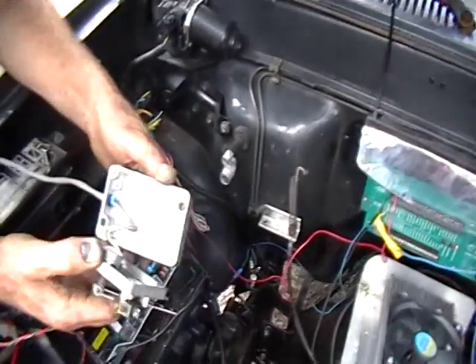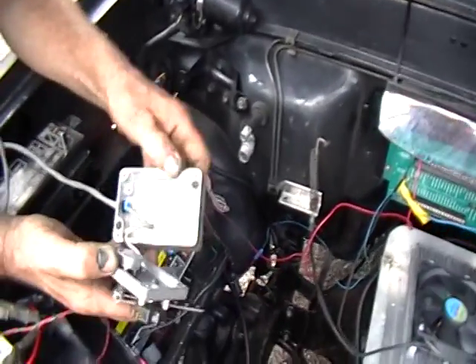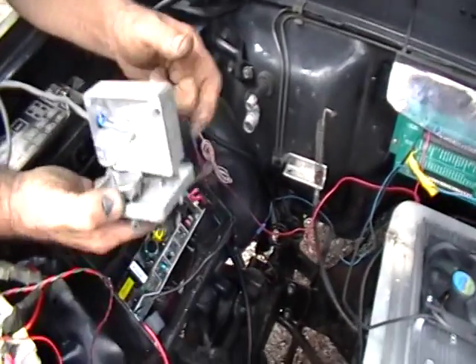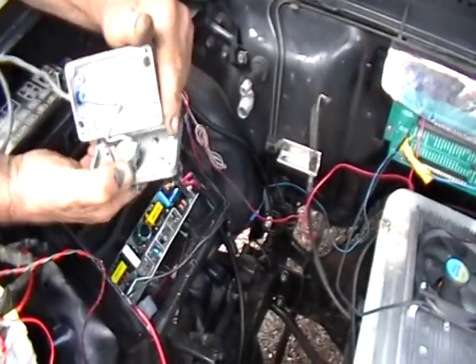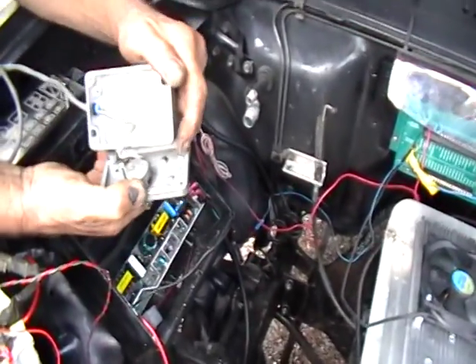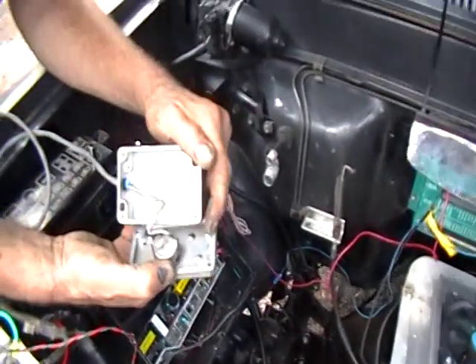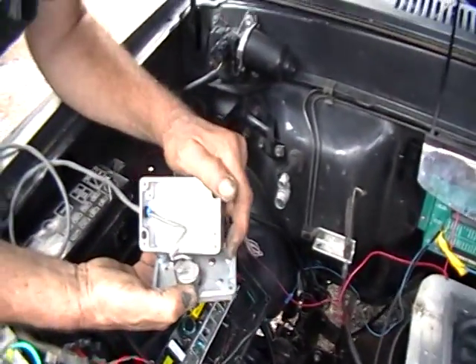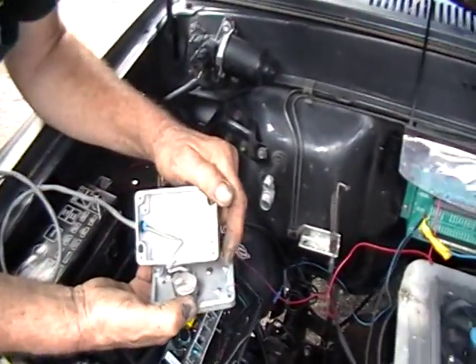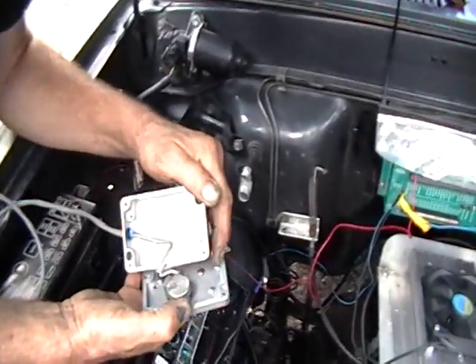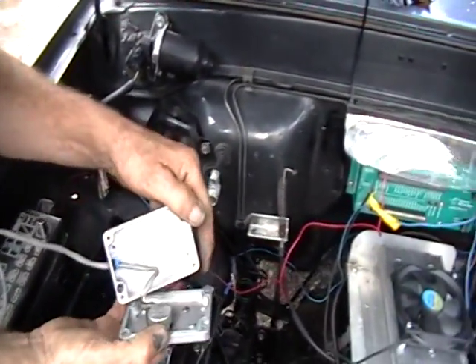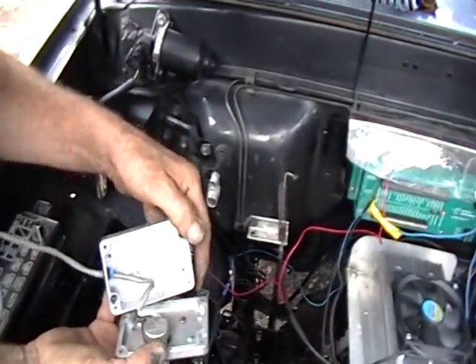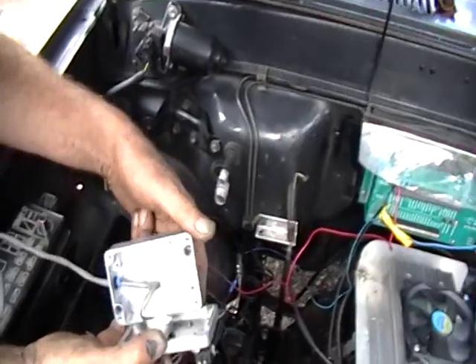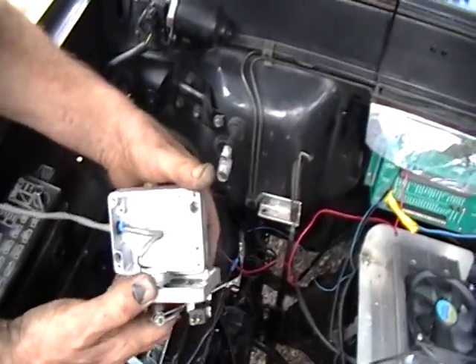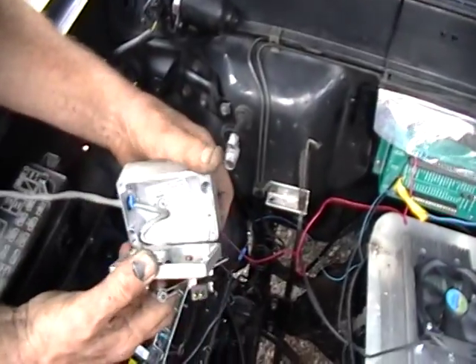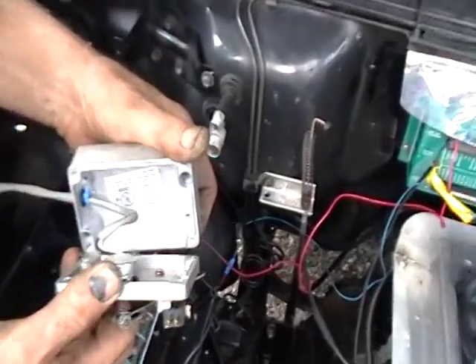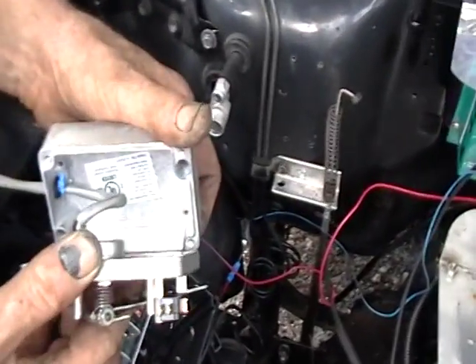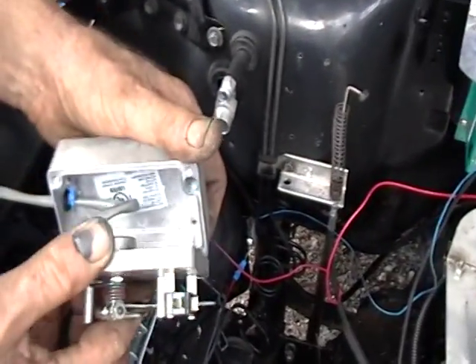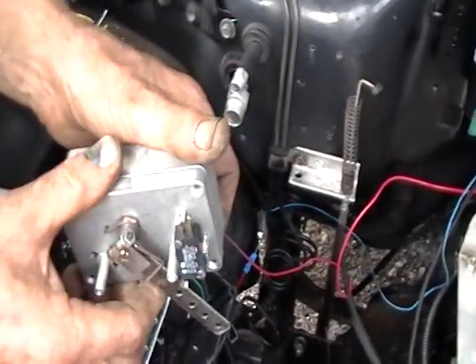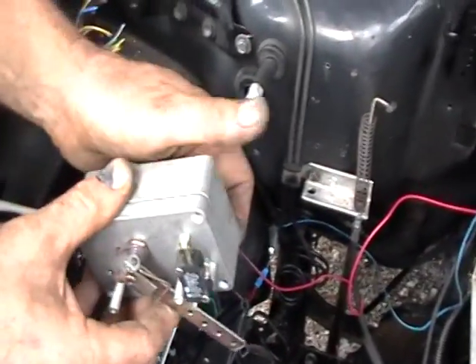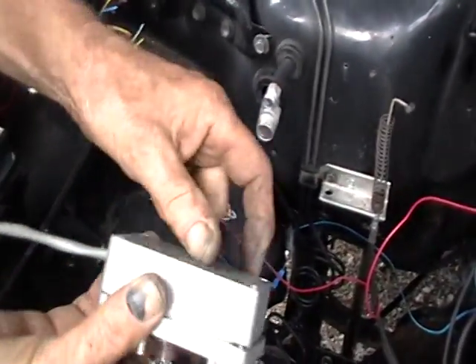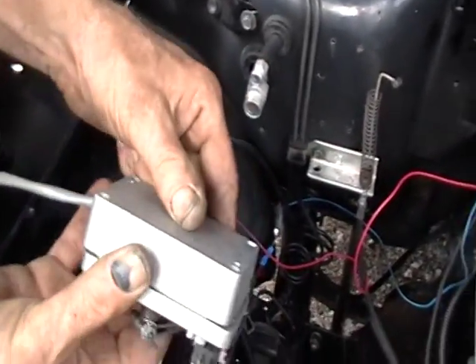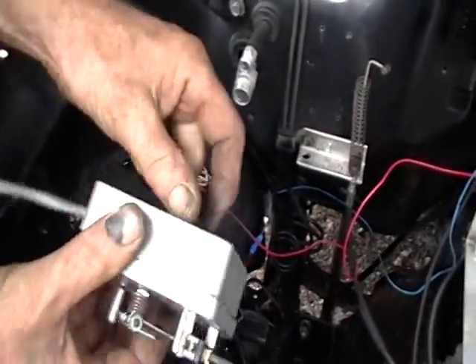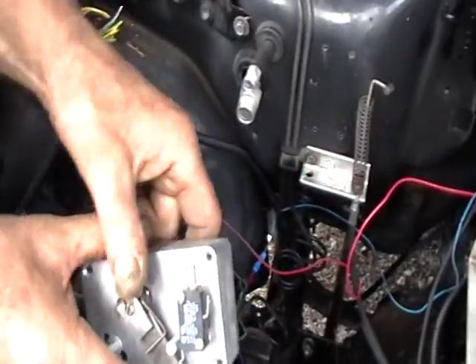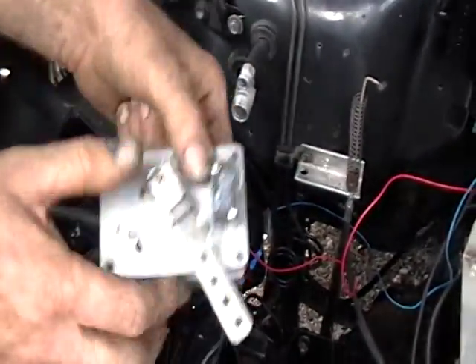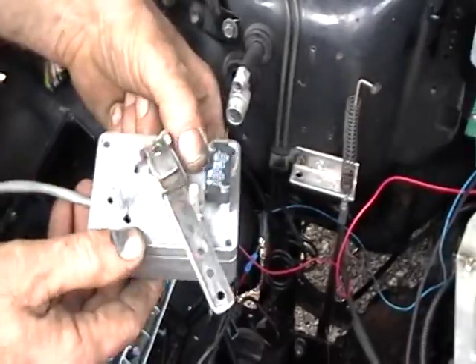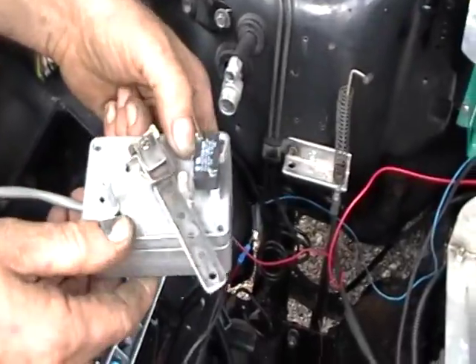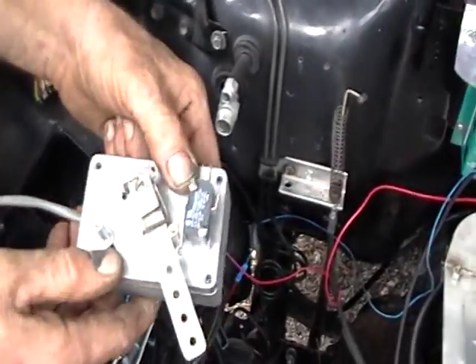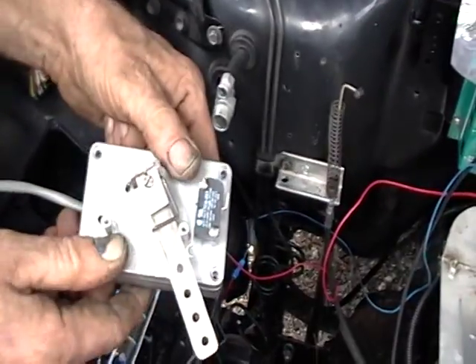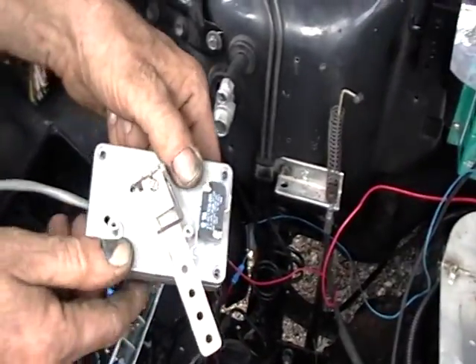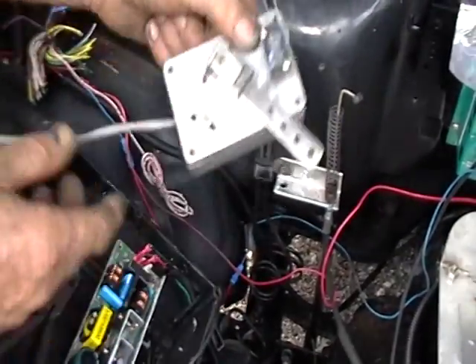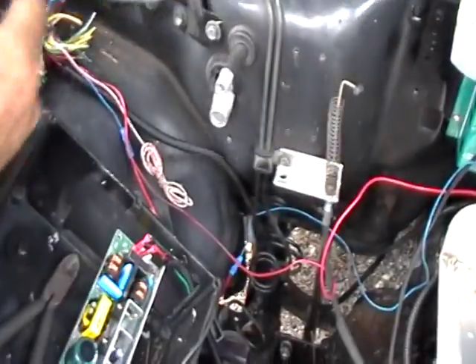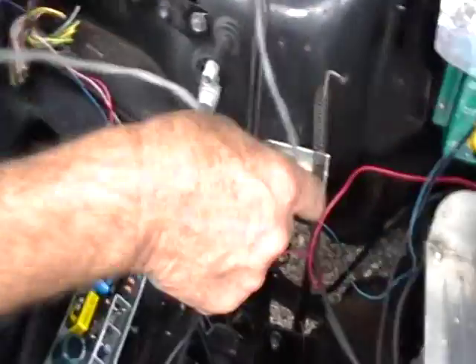It's also got a nice seal right around here that seals it. It's not totally watertight, but what a nice cast aluminum box — looks pretty sweet.